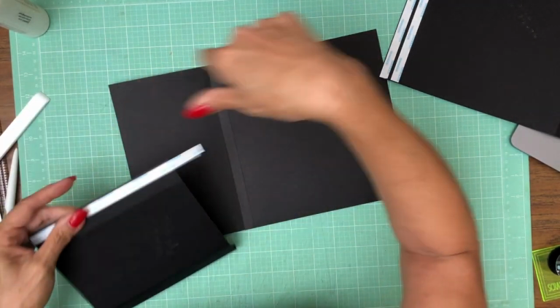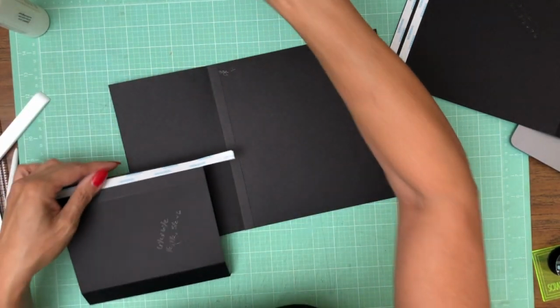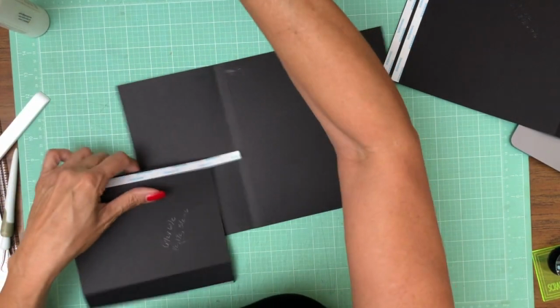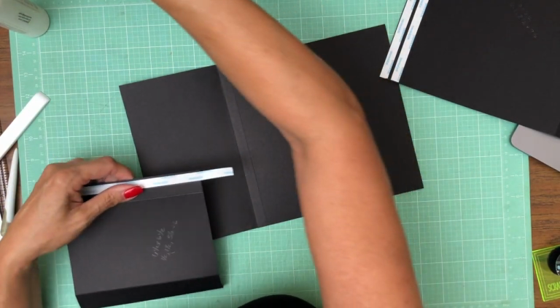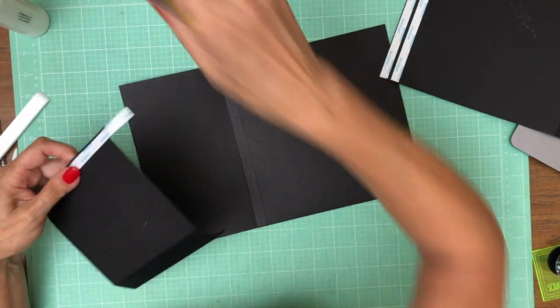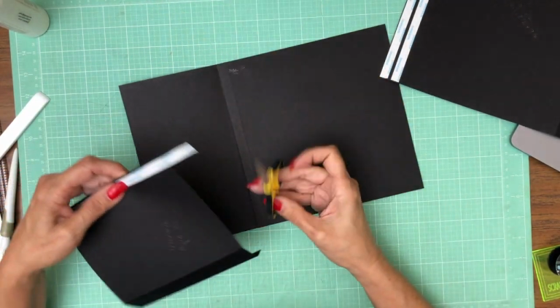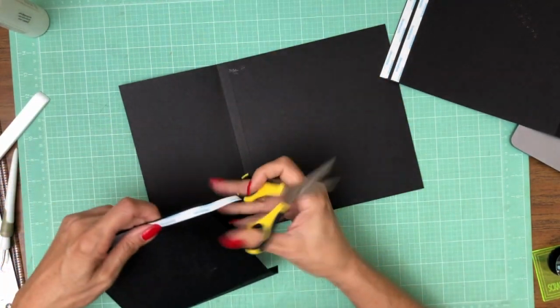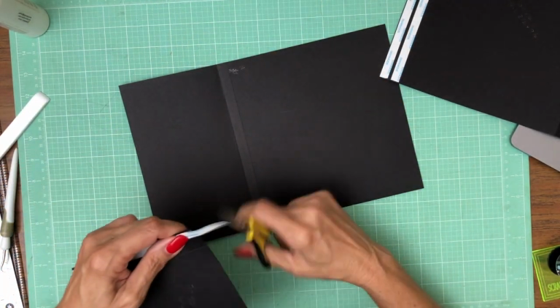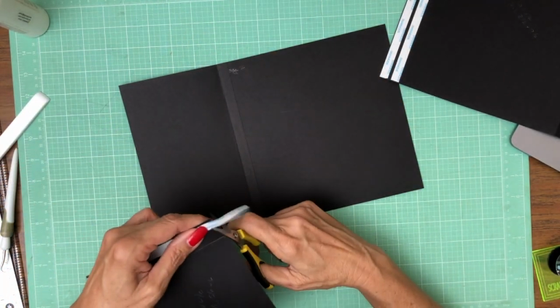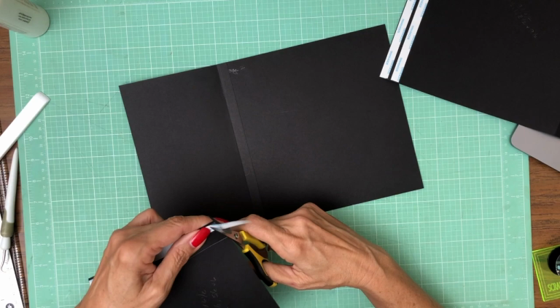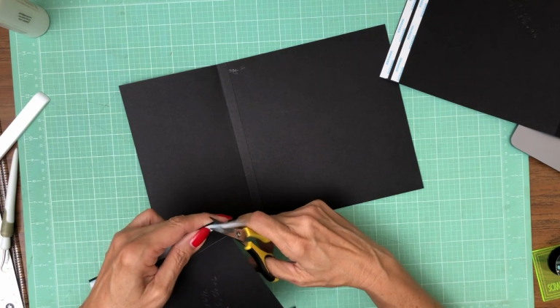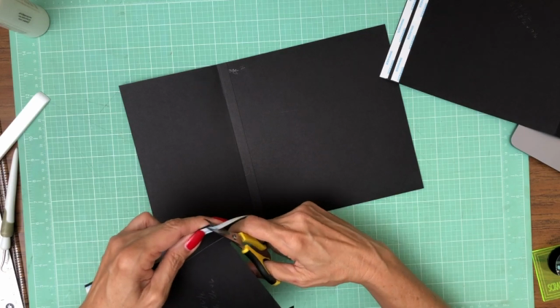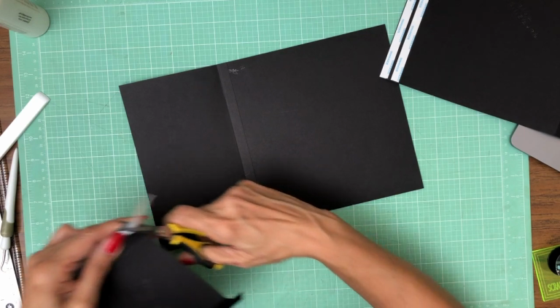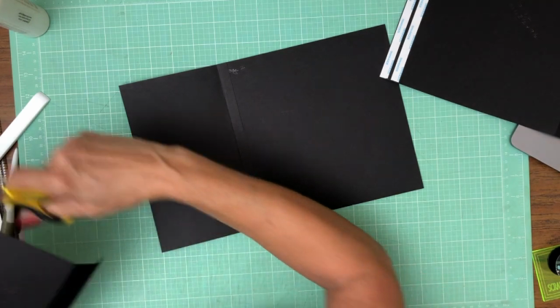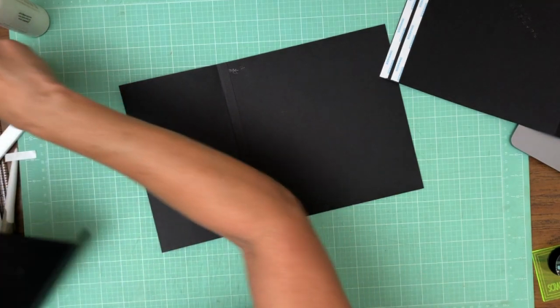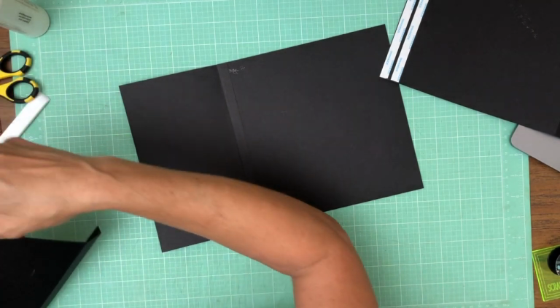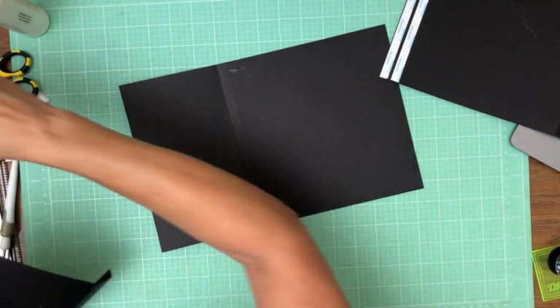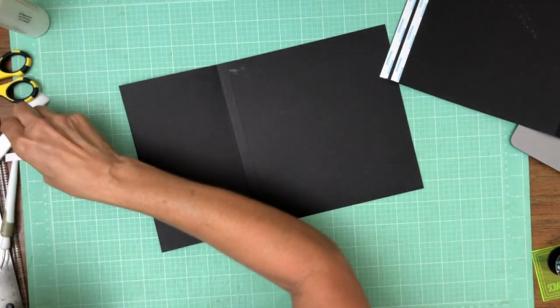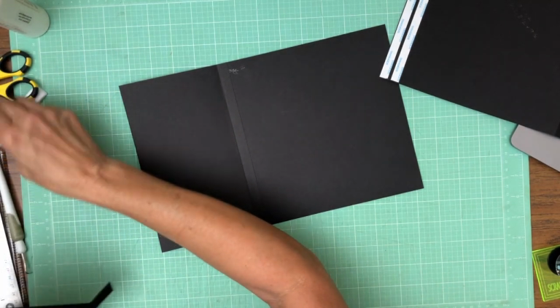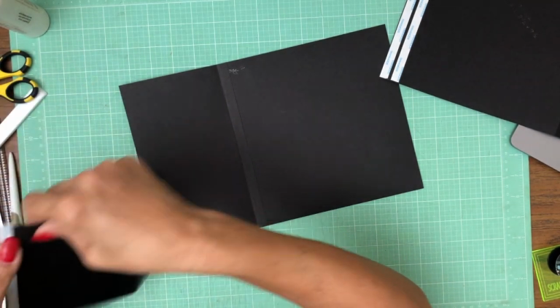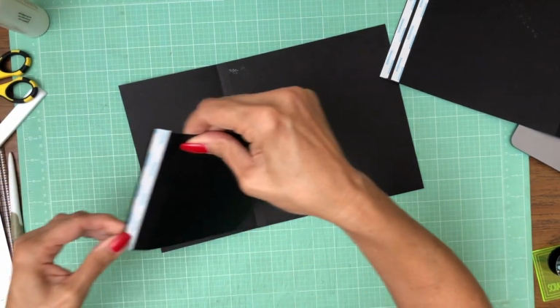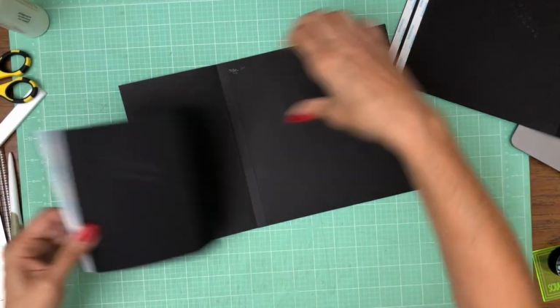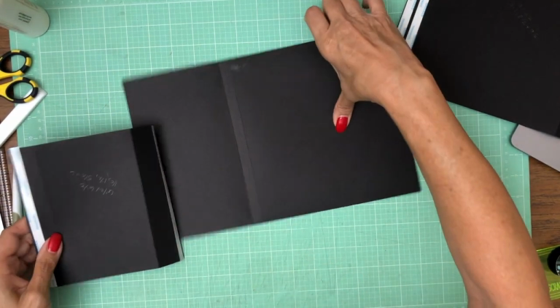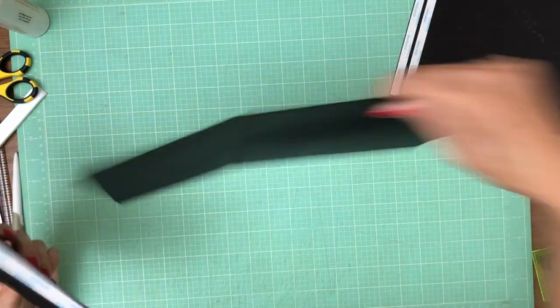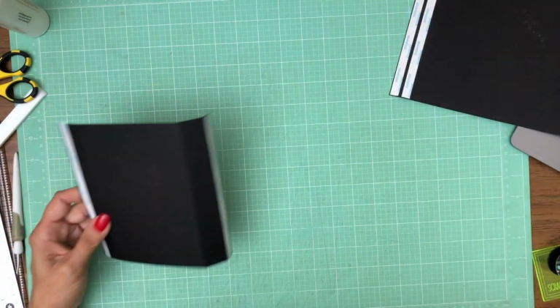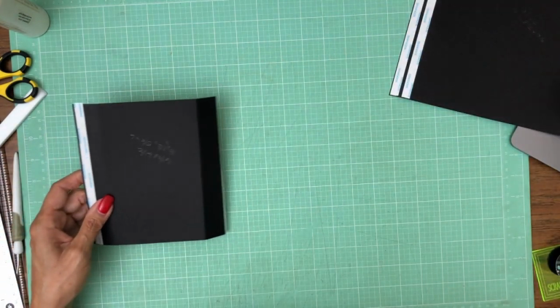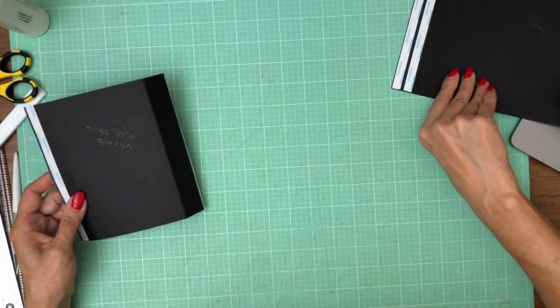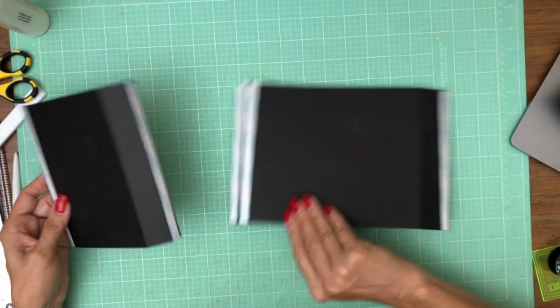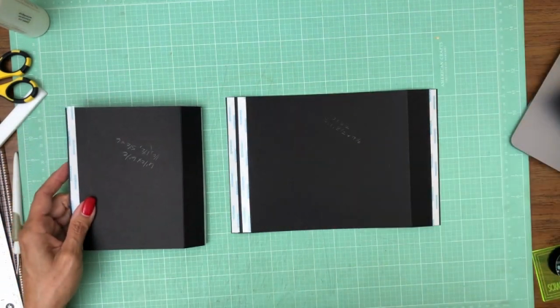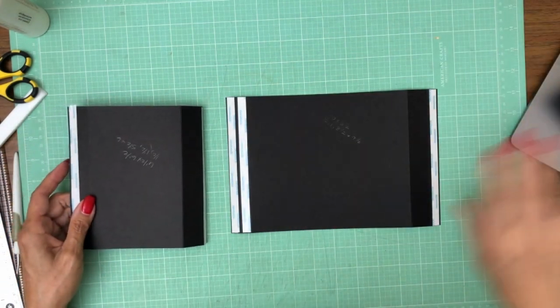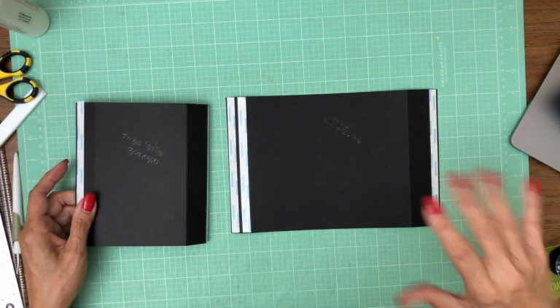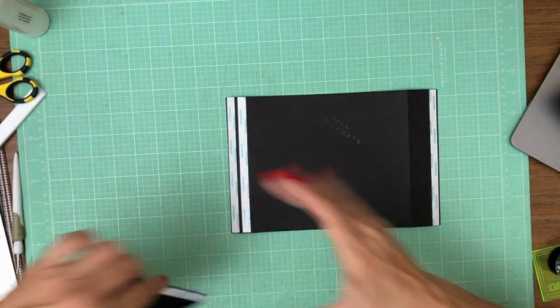It's much more straightforward if I do it this way, but we have to fussy cut first — it won't get the effect that we want. So I'm going to add my backing back on and set the pocket page with the flap attached to it aside.